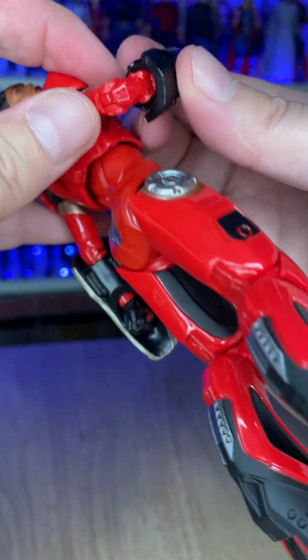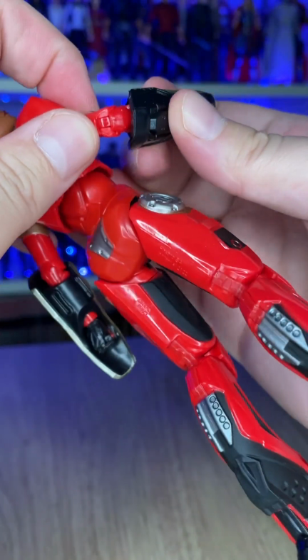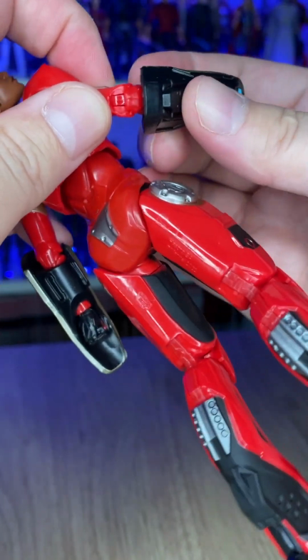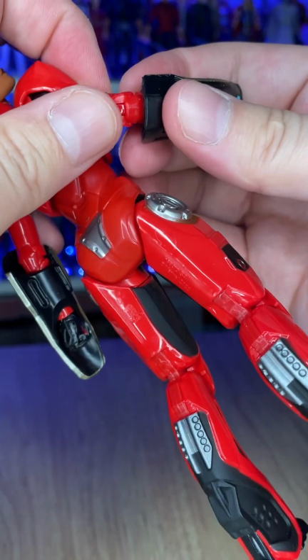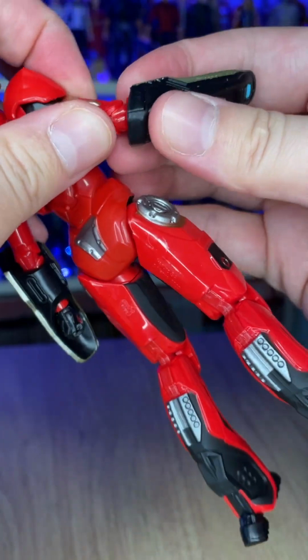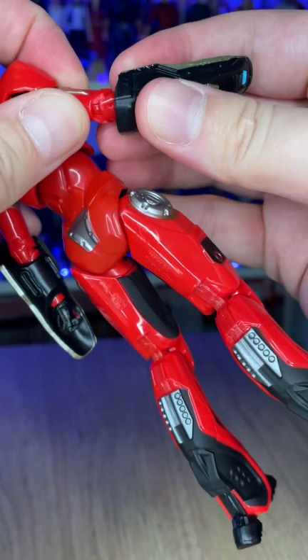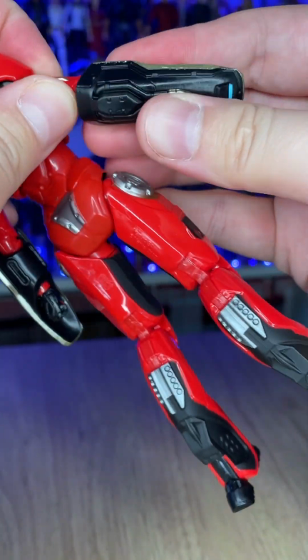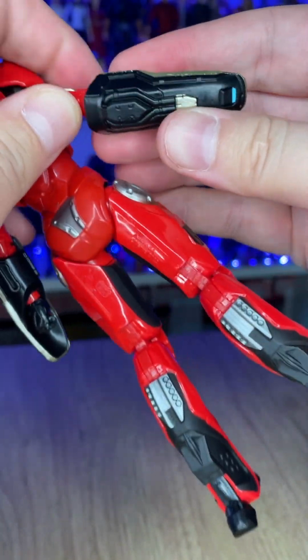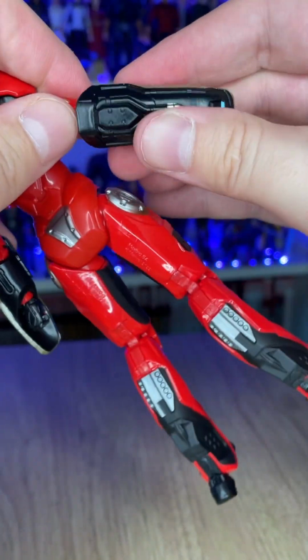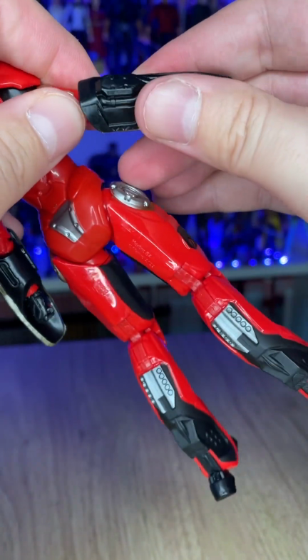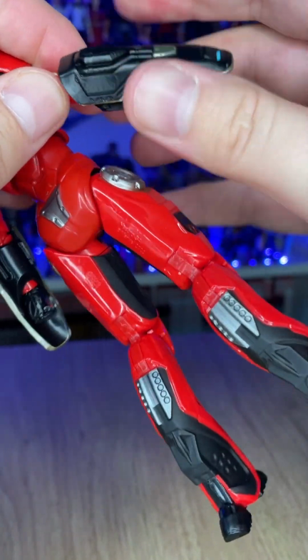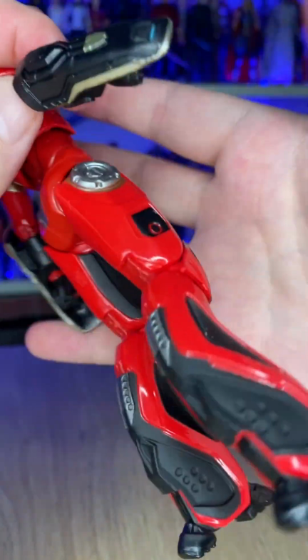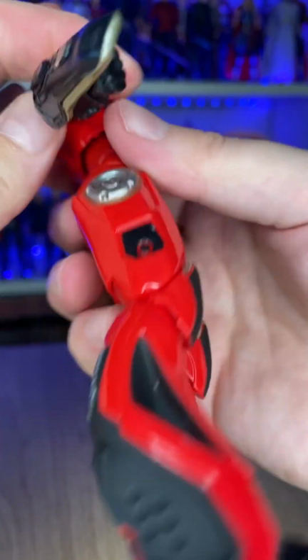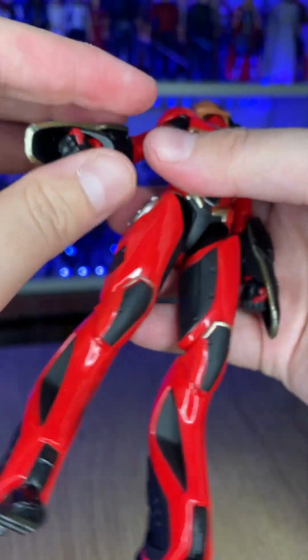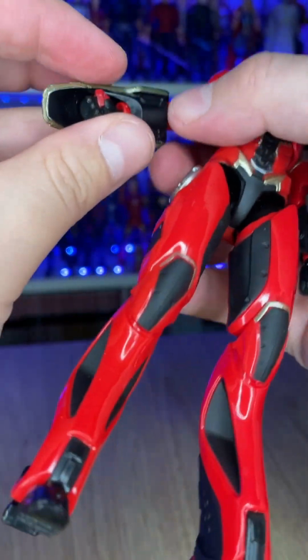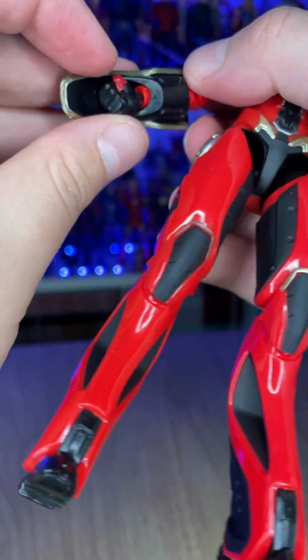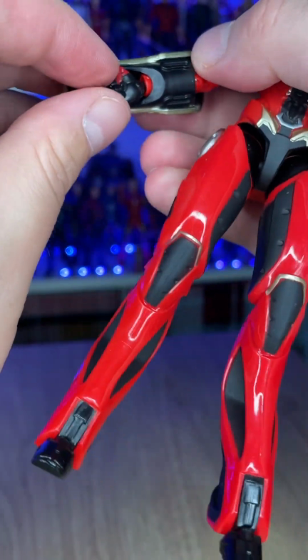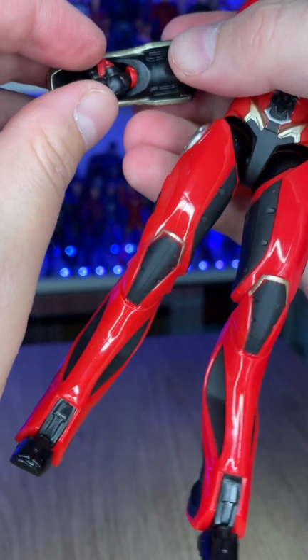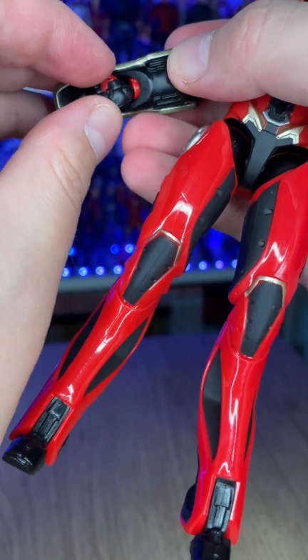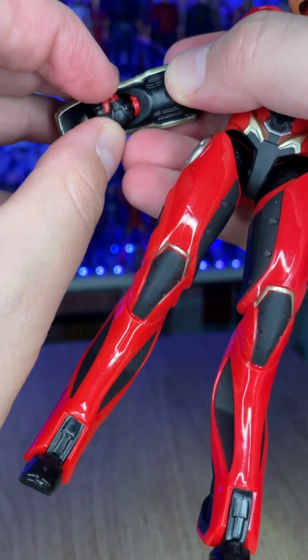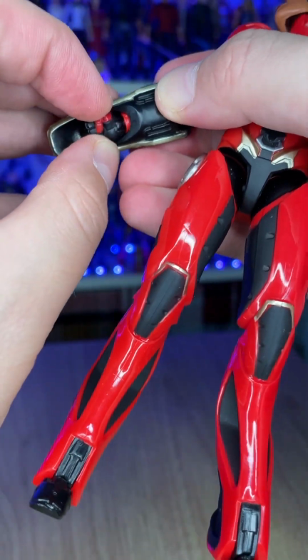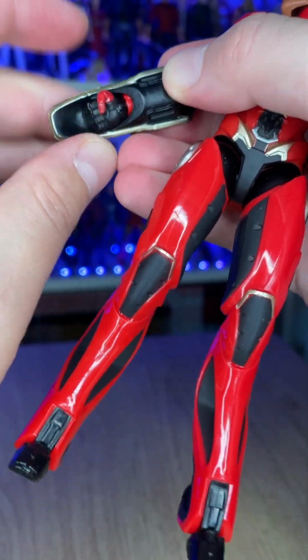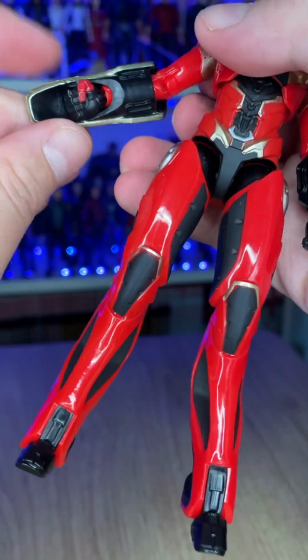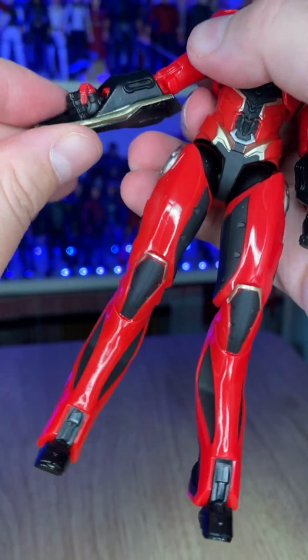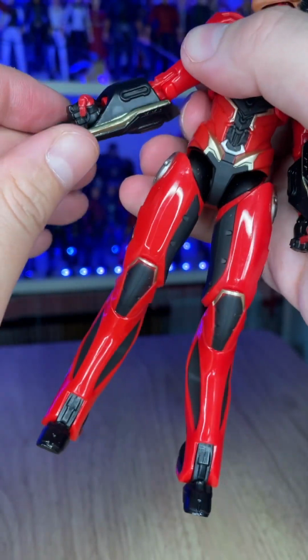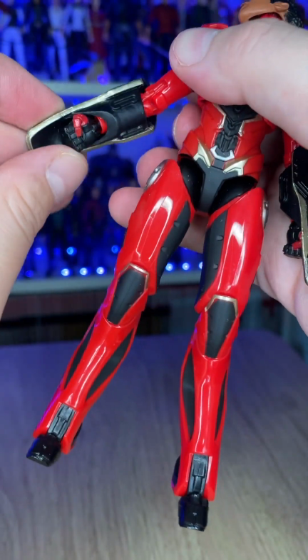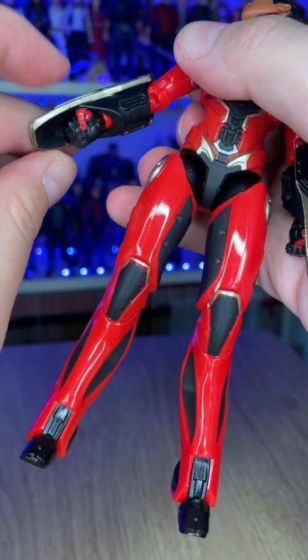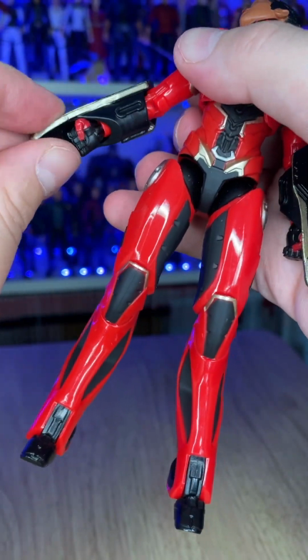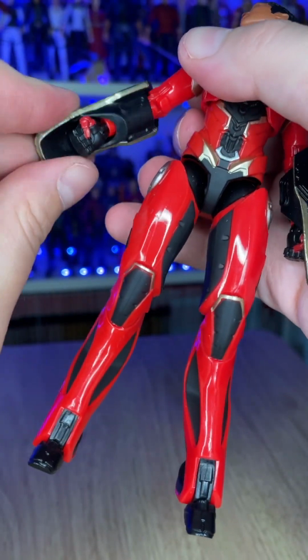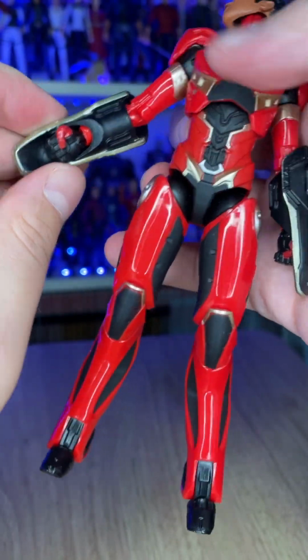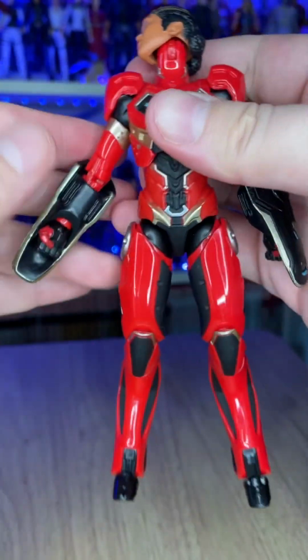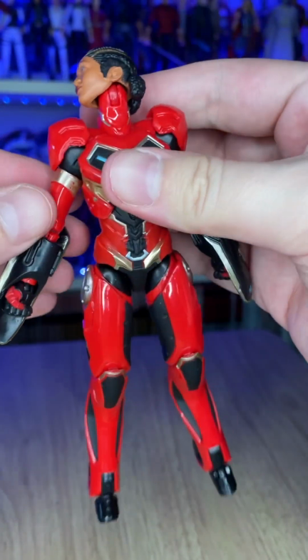Arm movement is hampered somewhat by the shoulder bracket. You've got these loose pieces around the lower arm that don't stop the hands from moving, but you may have to pre-pose them and plug them back in.